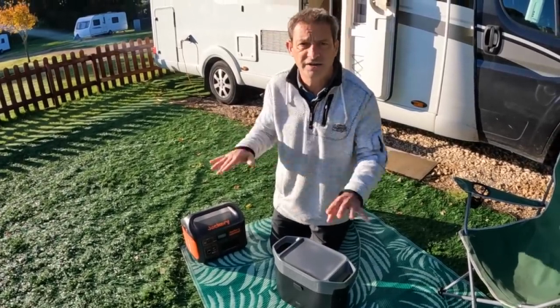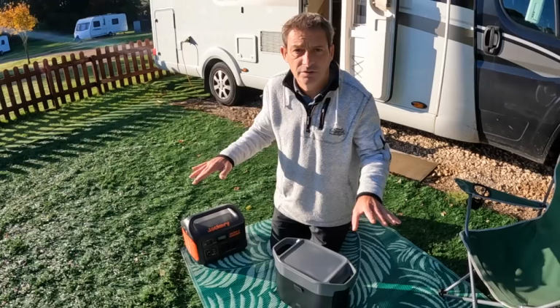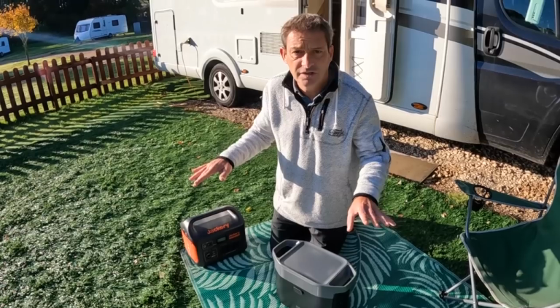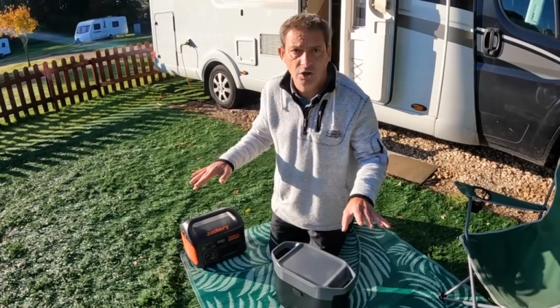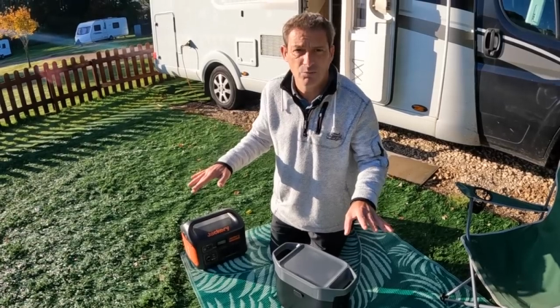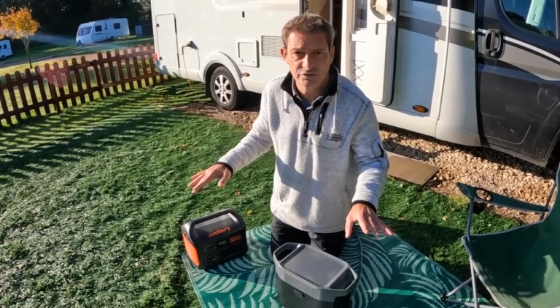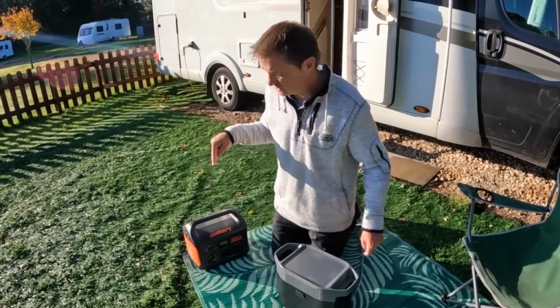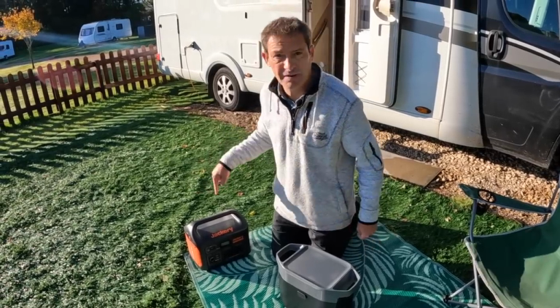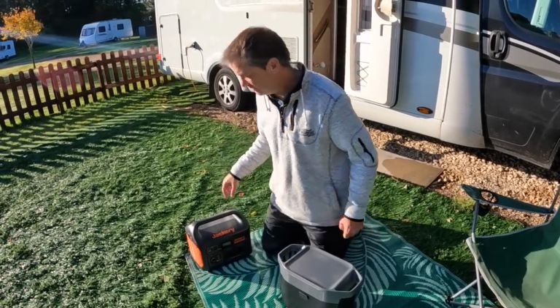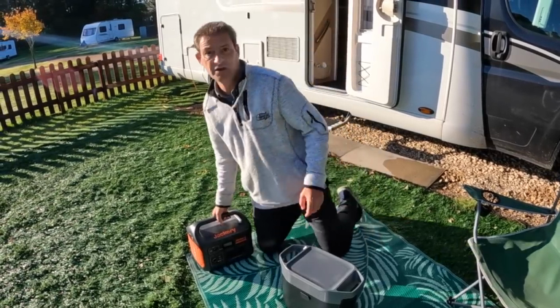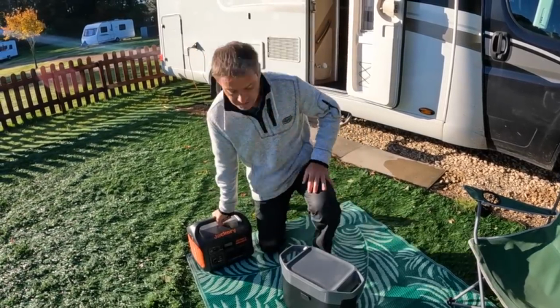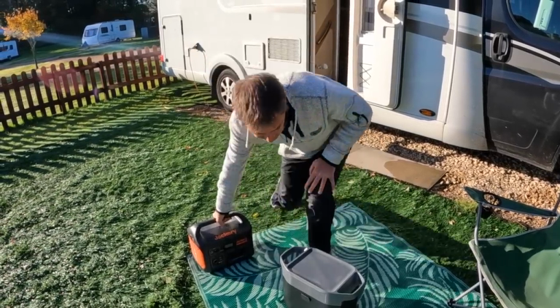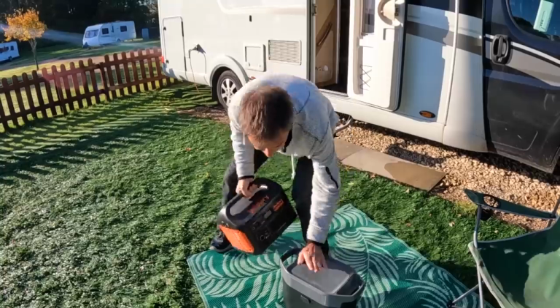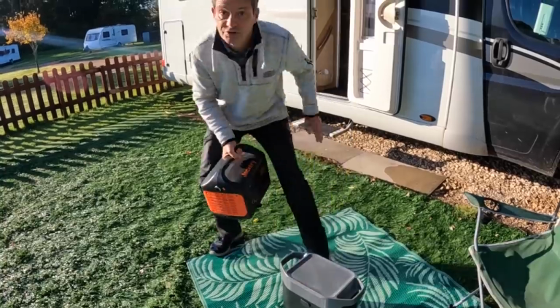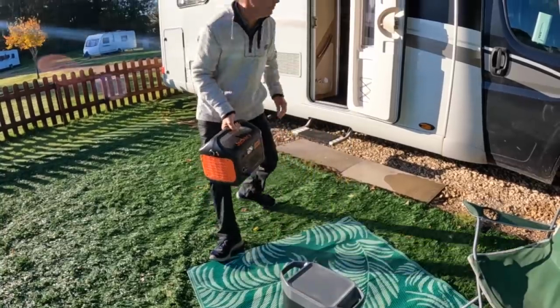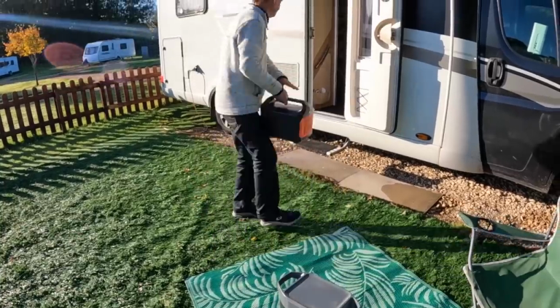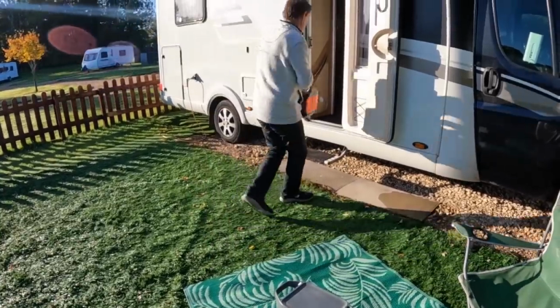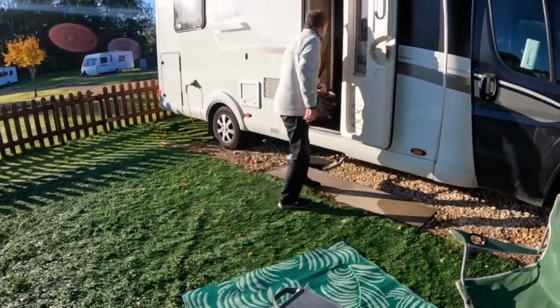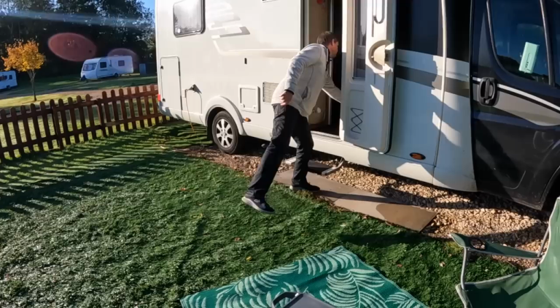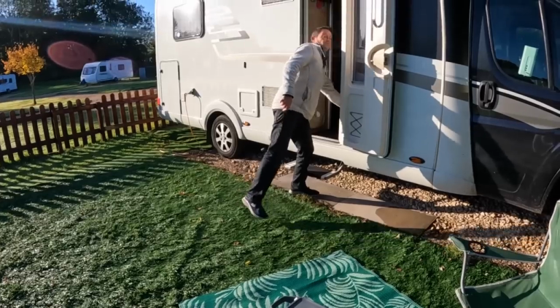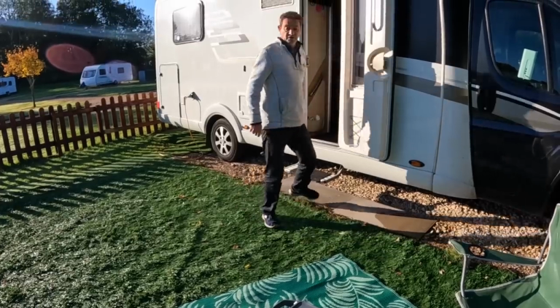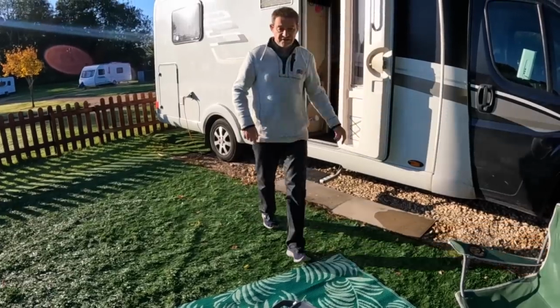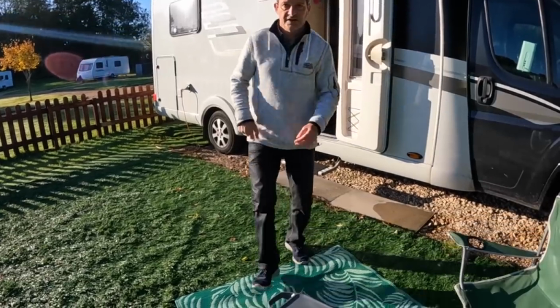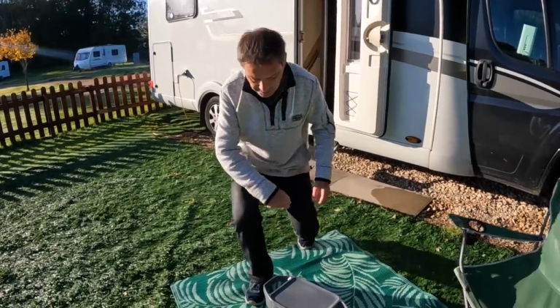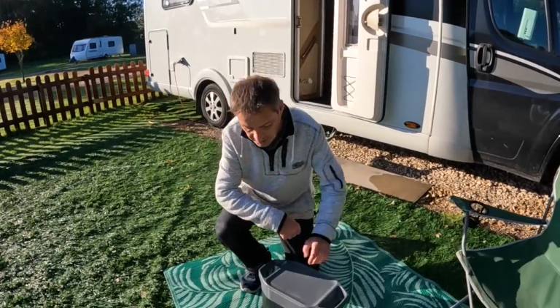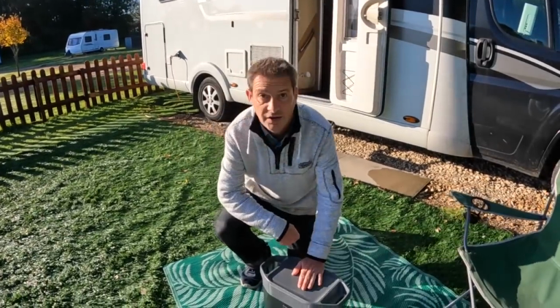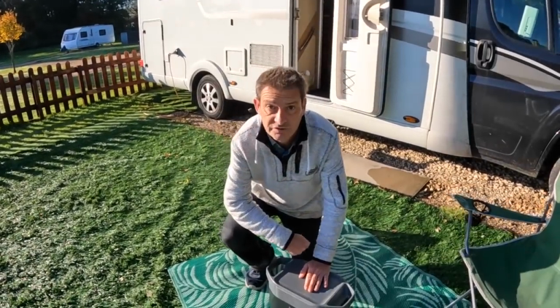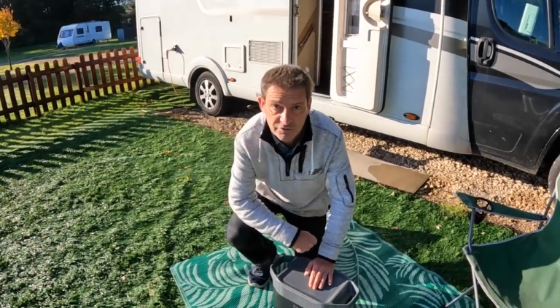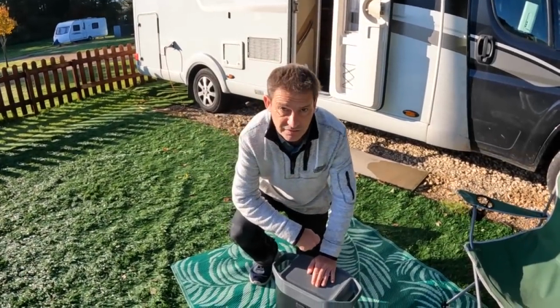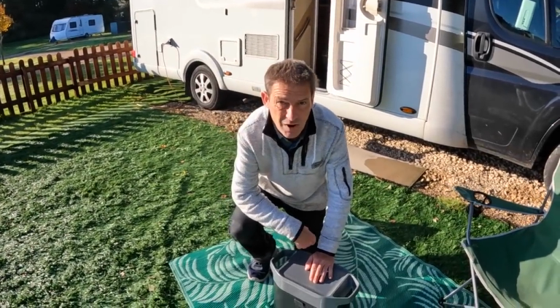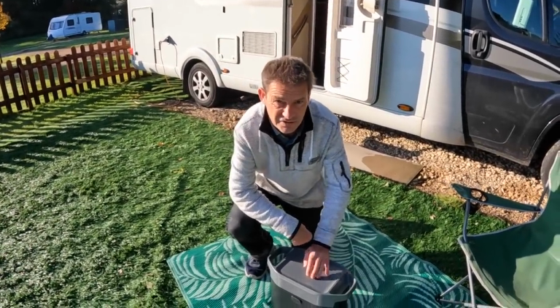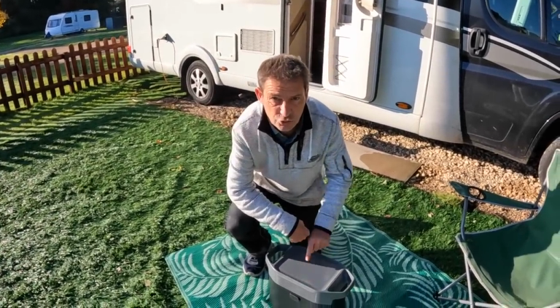It's done the job, but it's very out of date now. So please, when people are talking about power stations, don't call them Jackeries — there's much better on the market. That's our new baby, so let's take this inside and go into the specs.